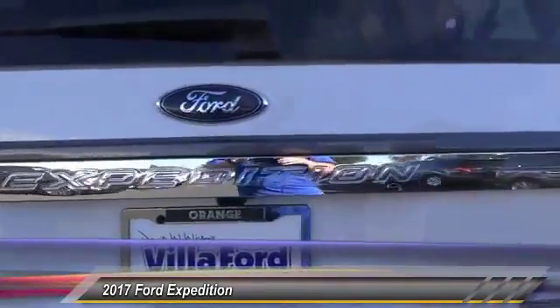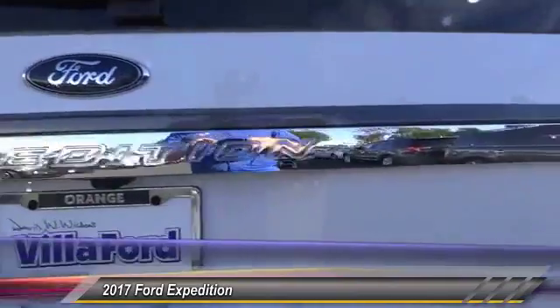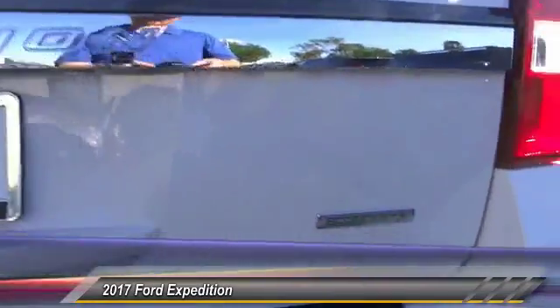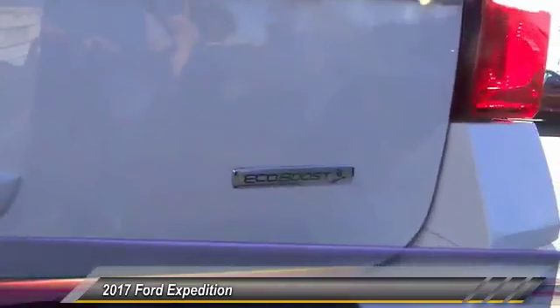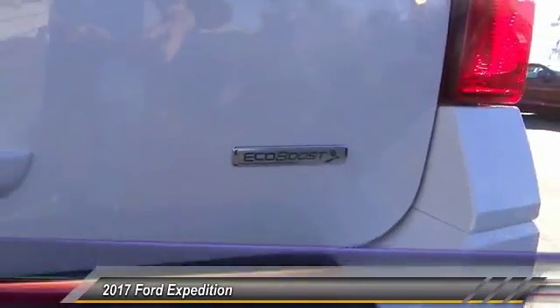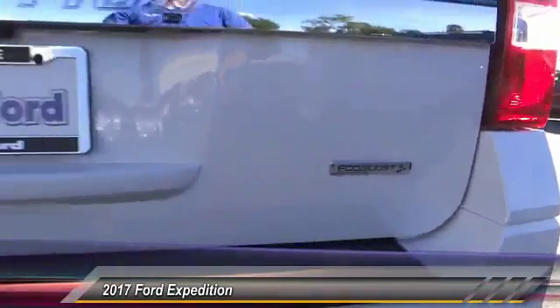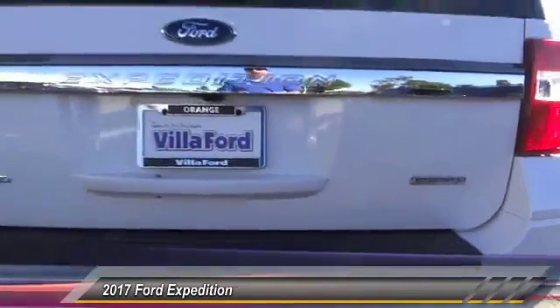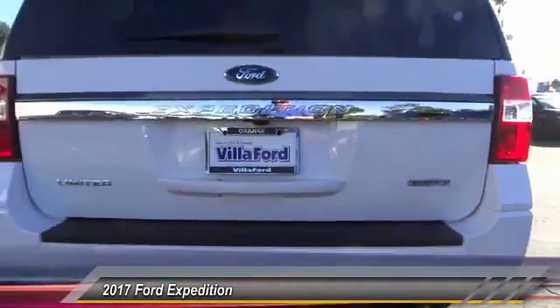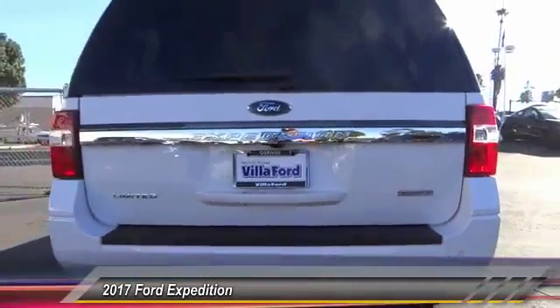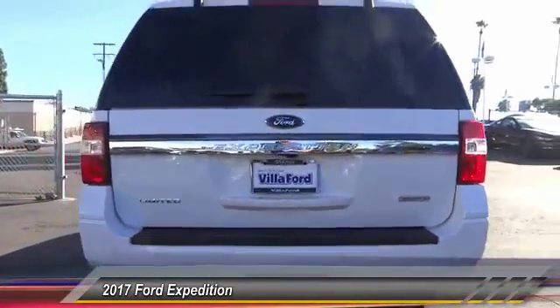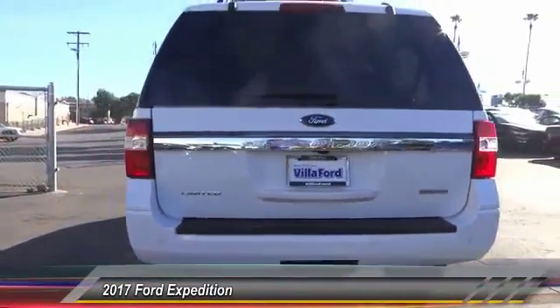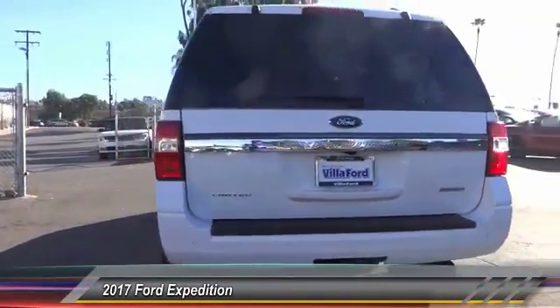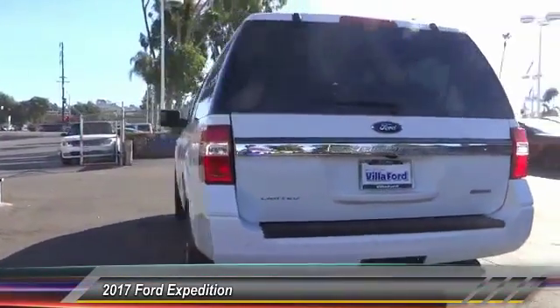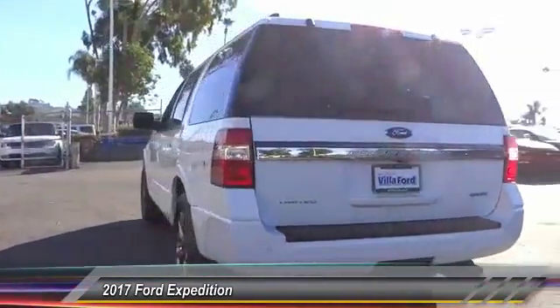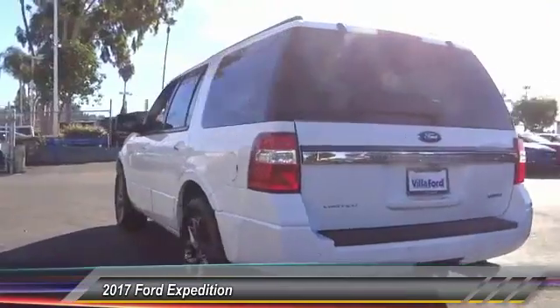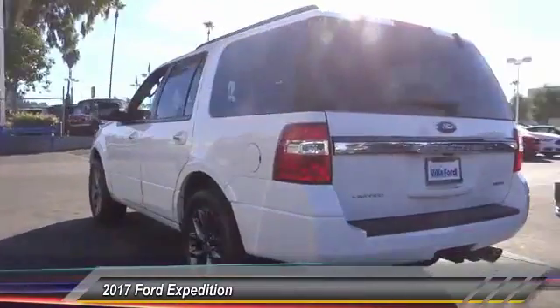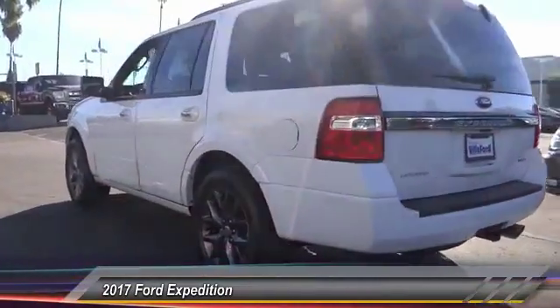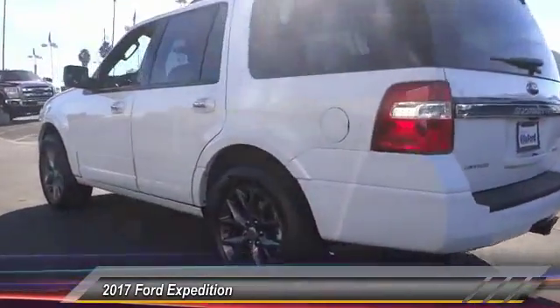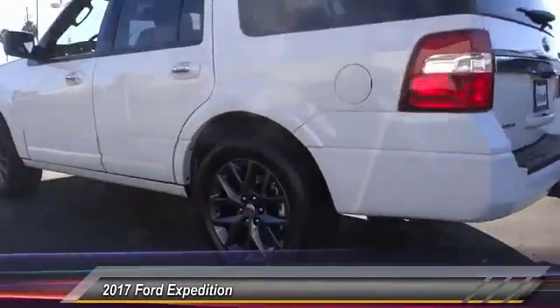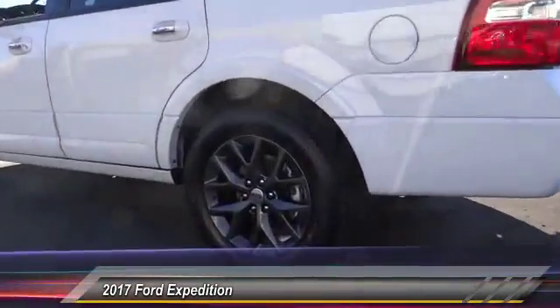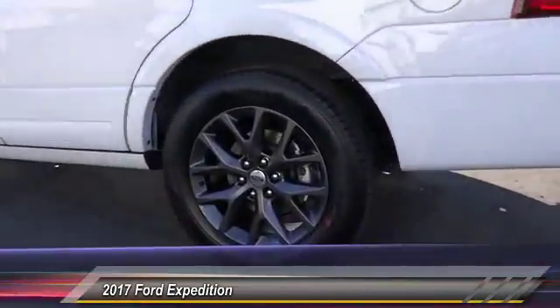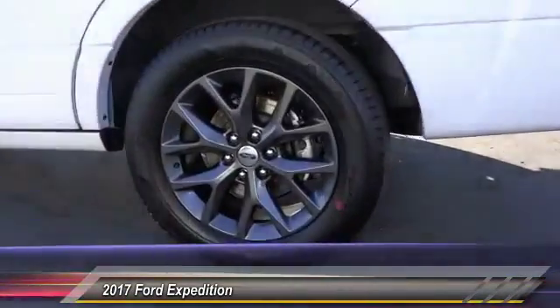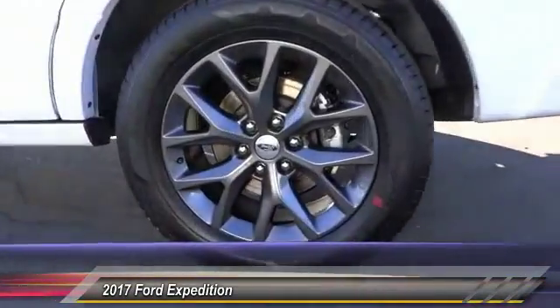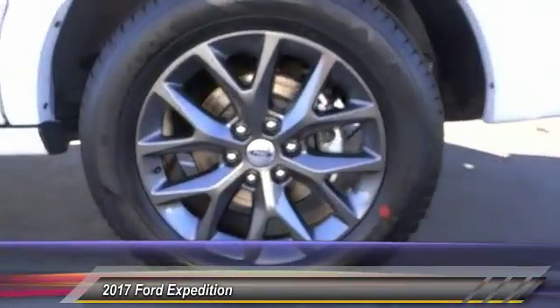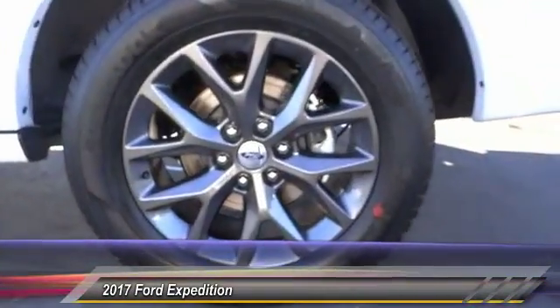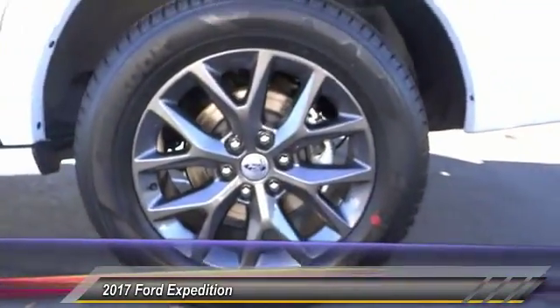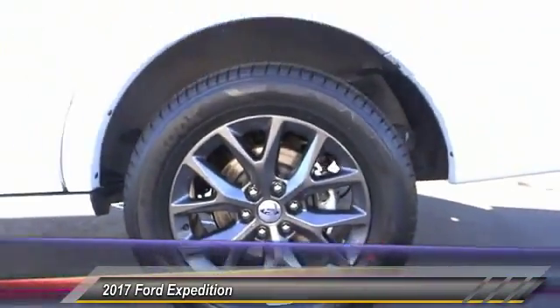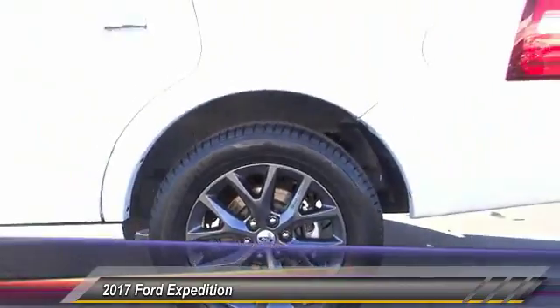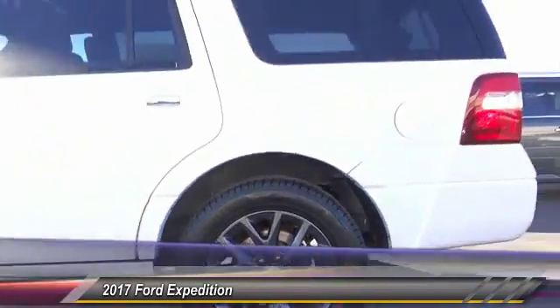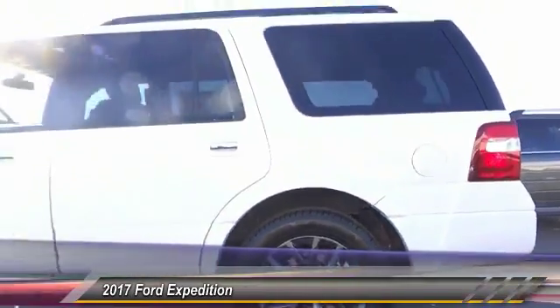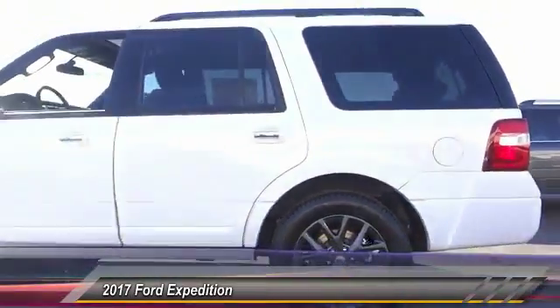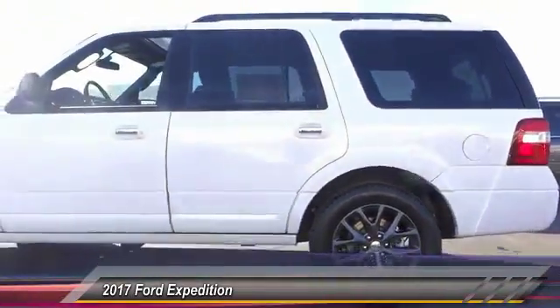Power steering, heated rear seats, four-wheel disc brakes, universal garage door opener, fog lights. A vehicle like this doesn't come along every day. Come in and get it before someone else does.